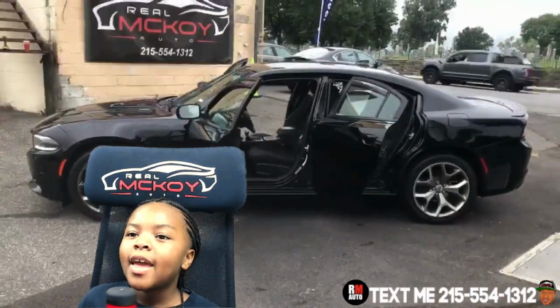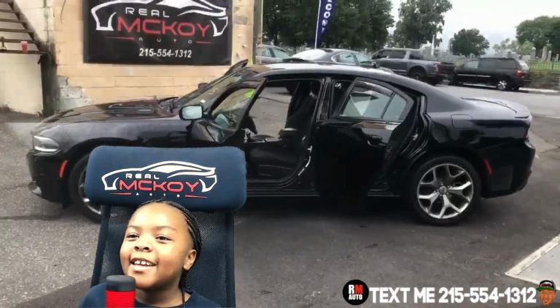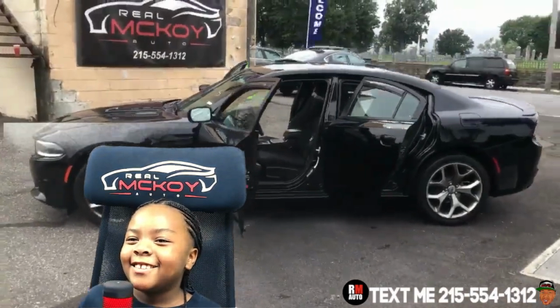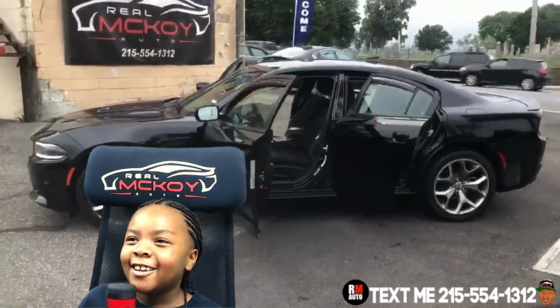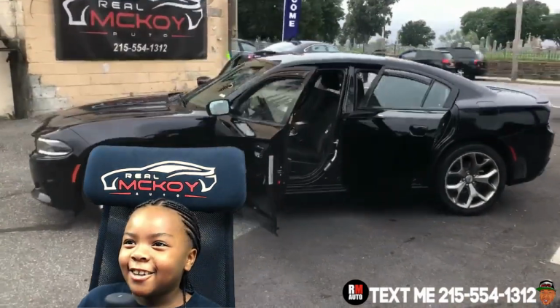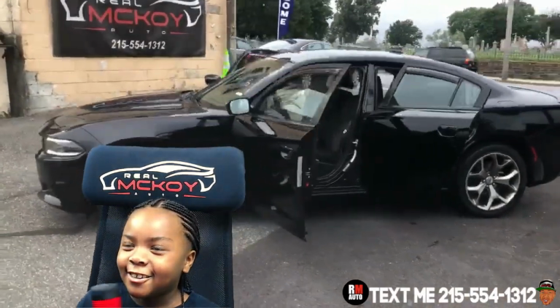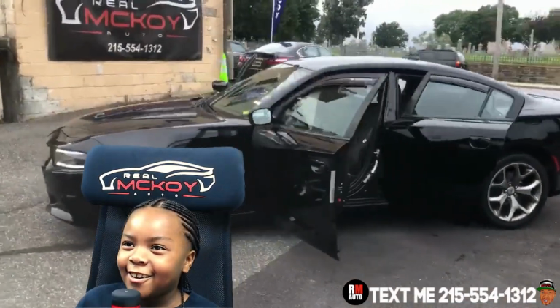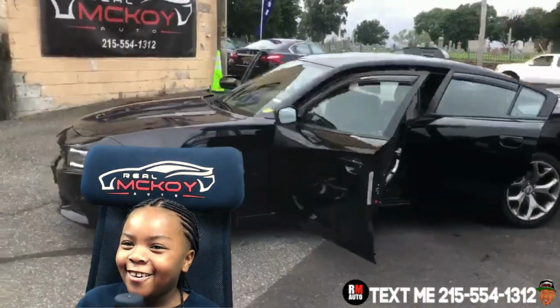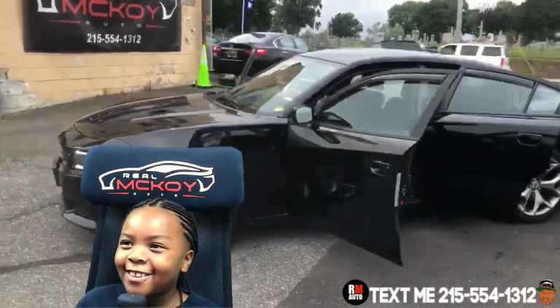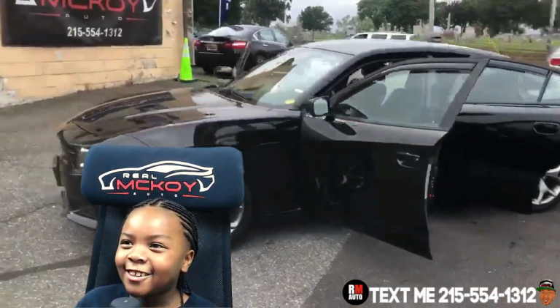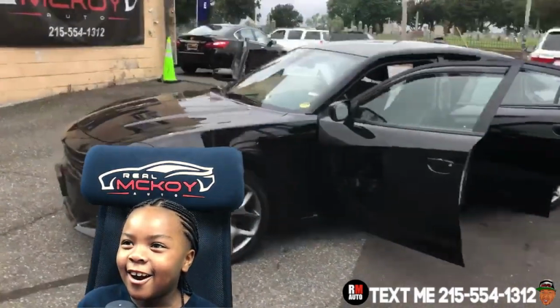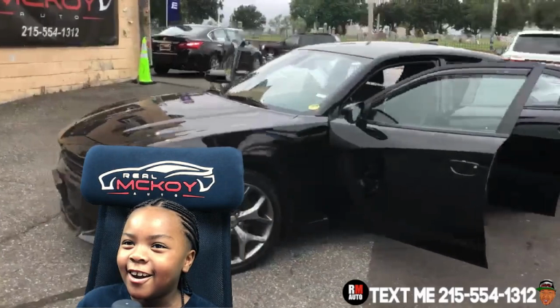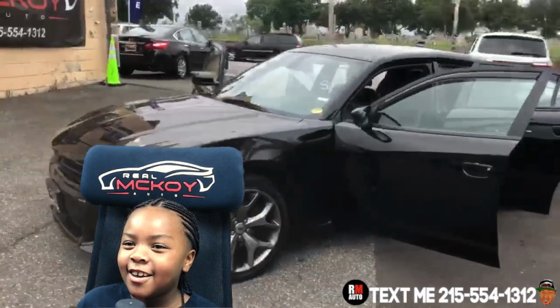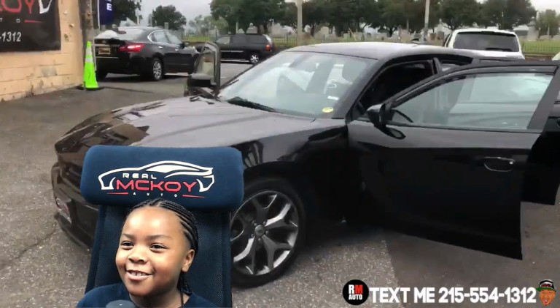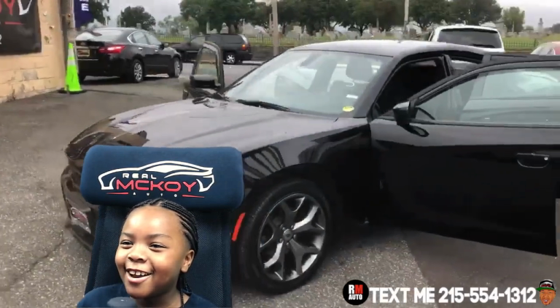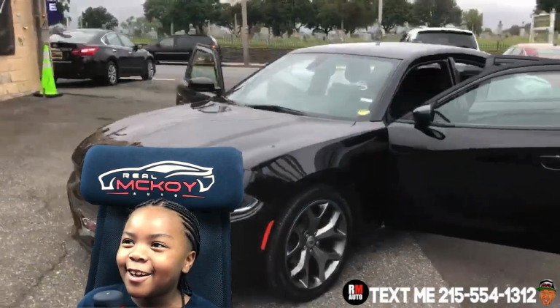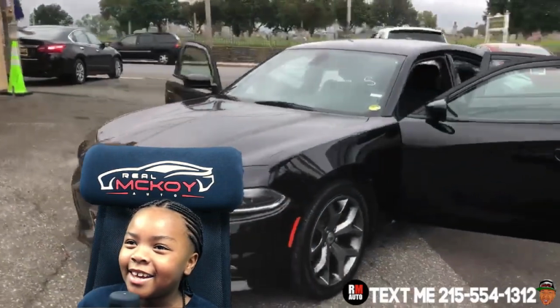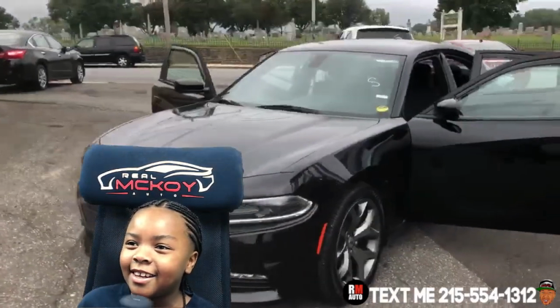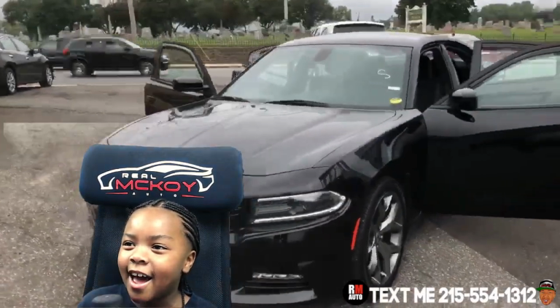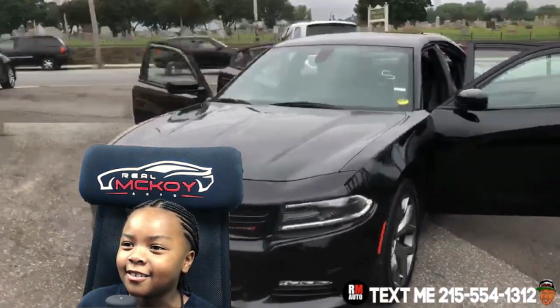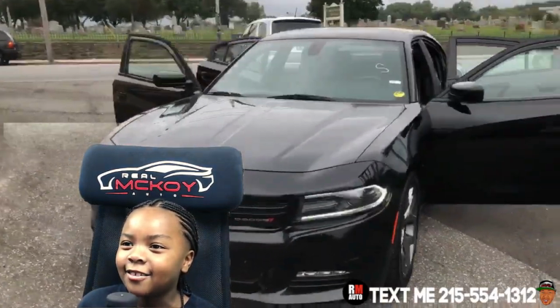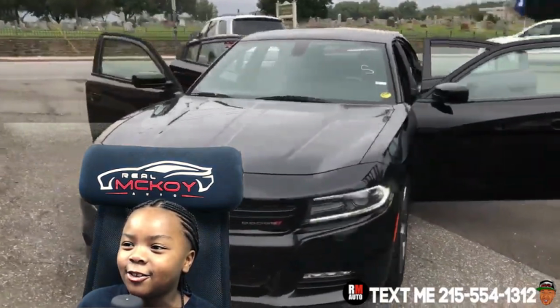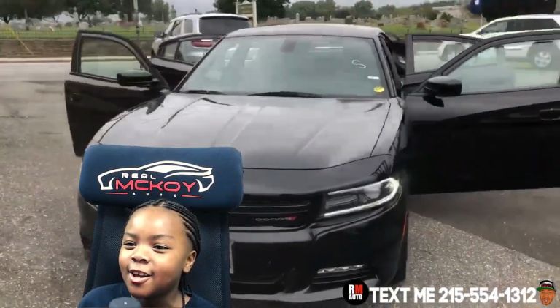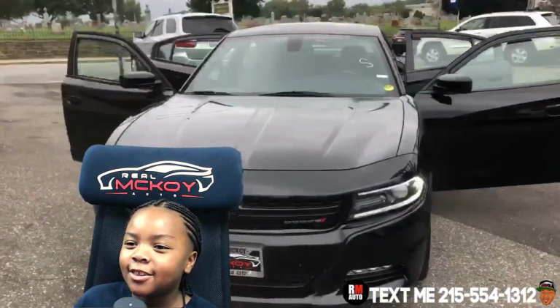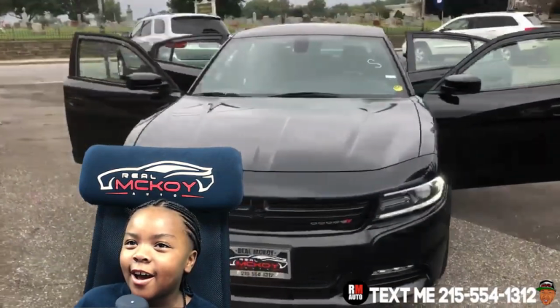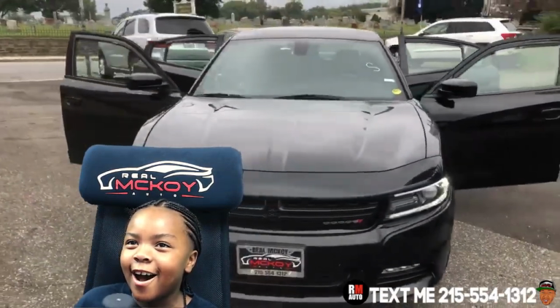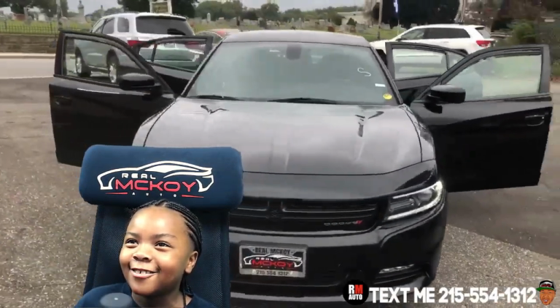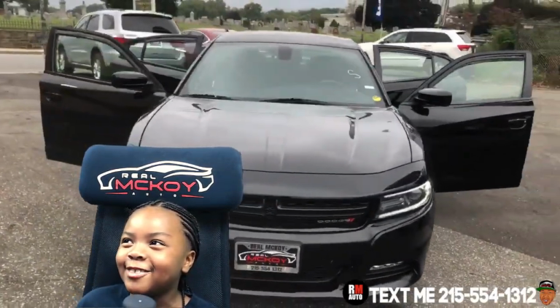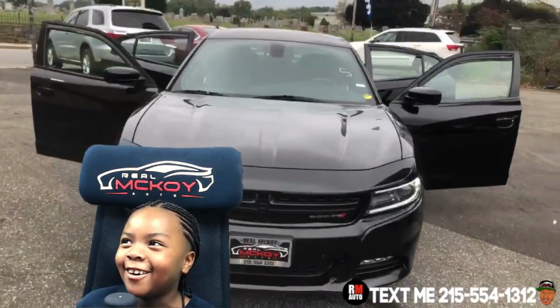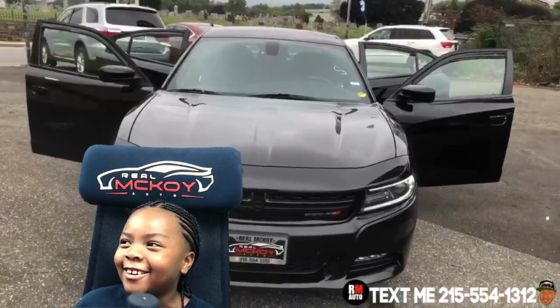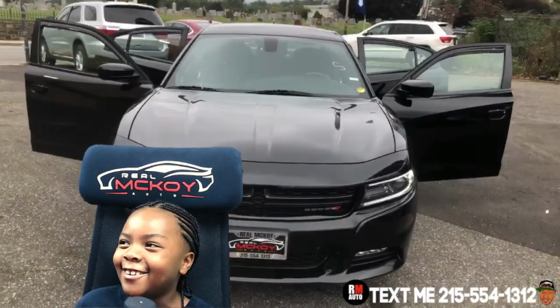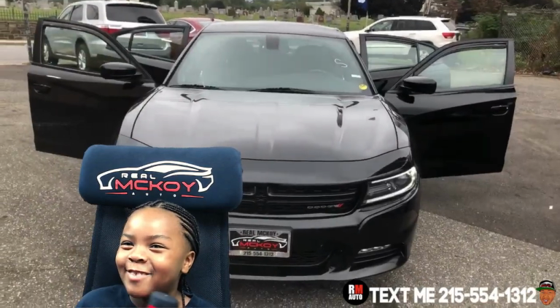It's a Dodge Charger. This car is very amazing. It has a lot of features that I will be telling you about.